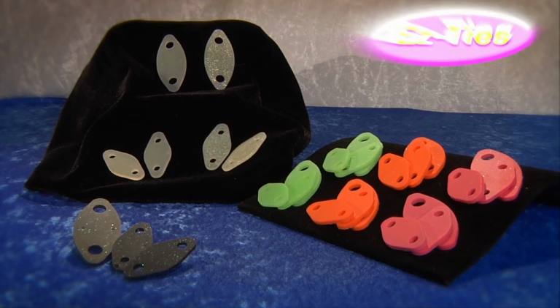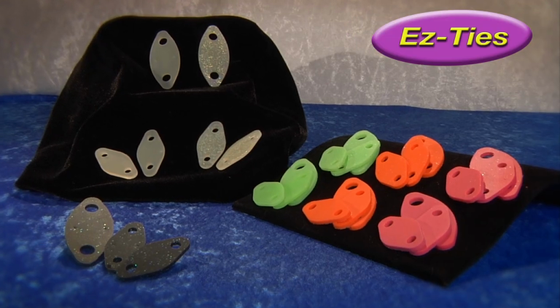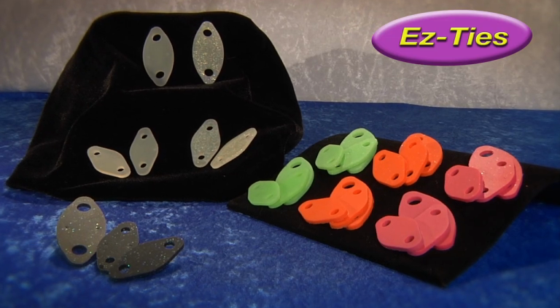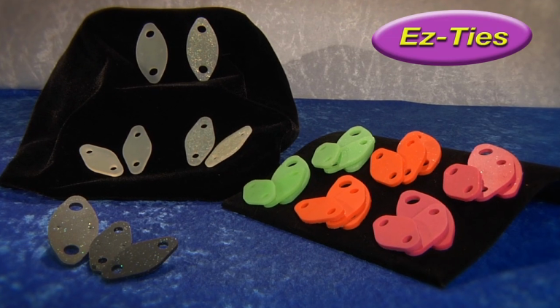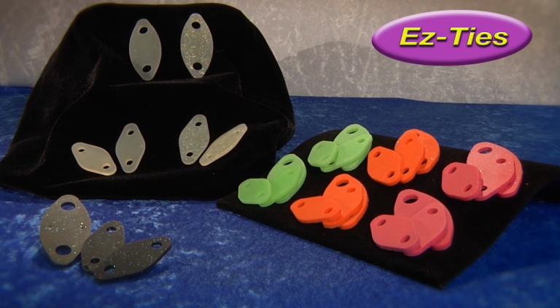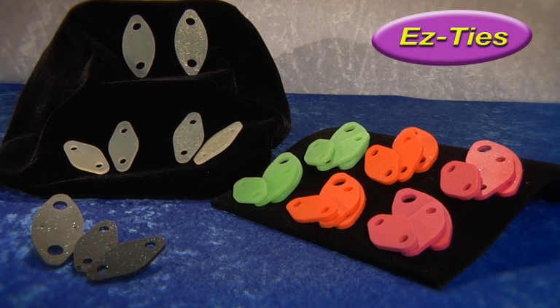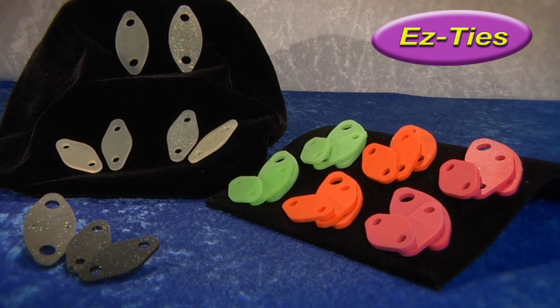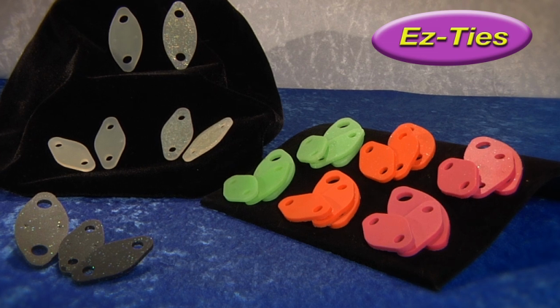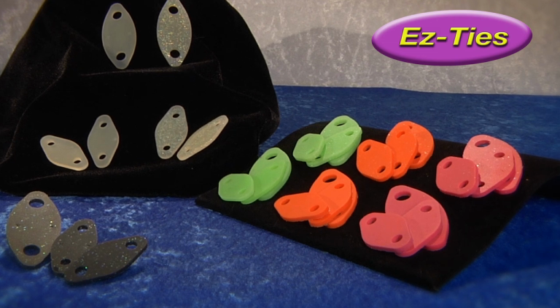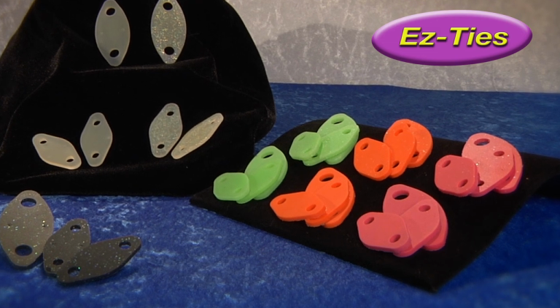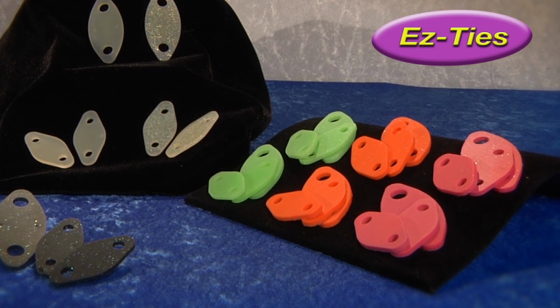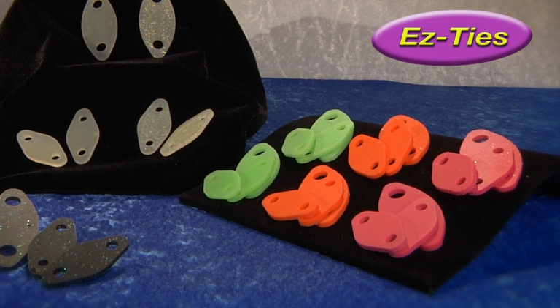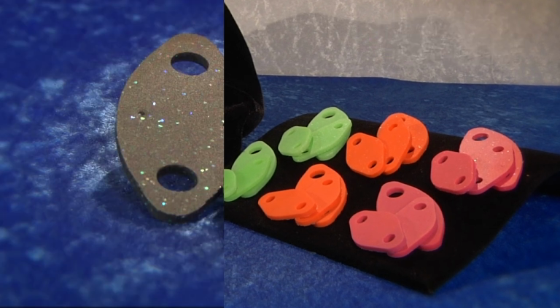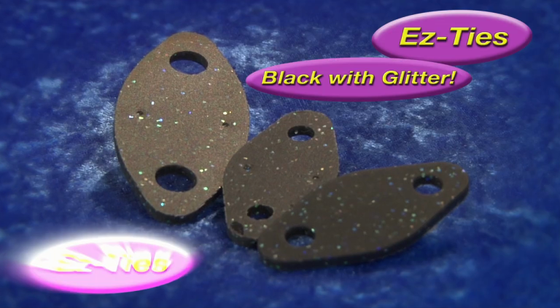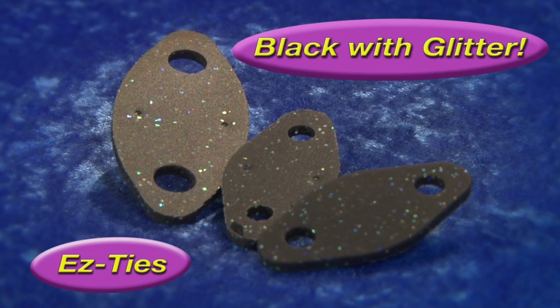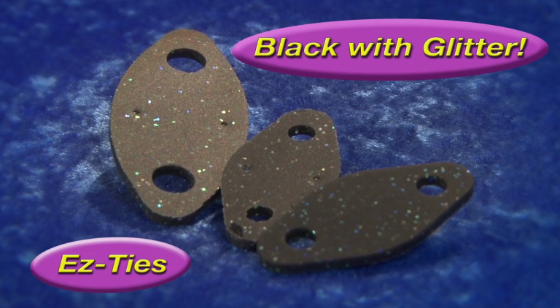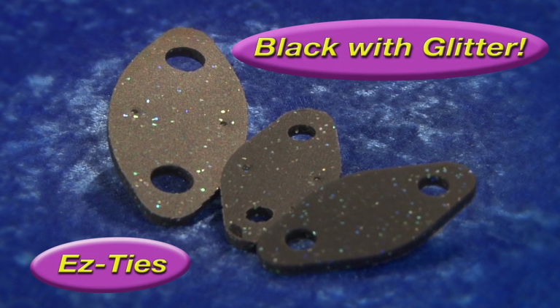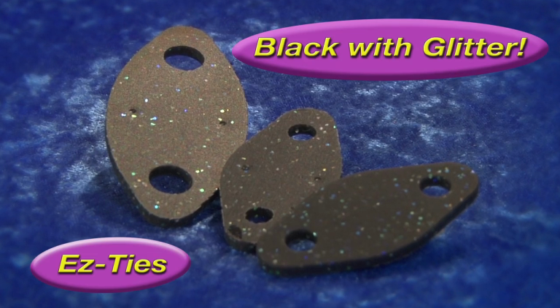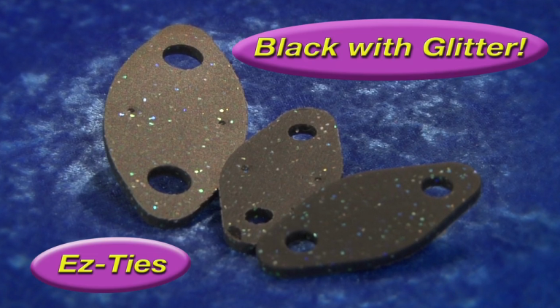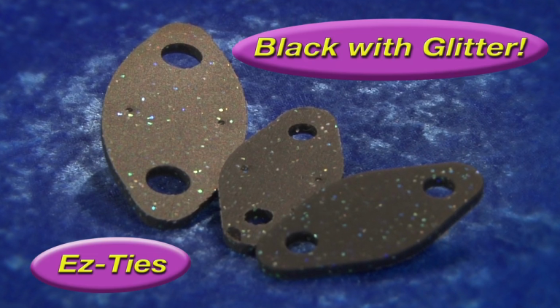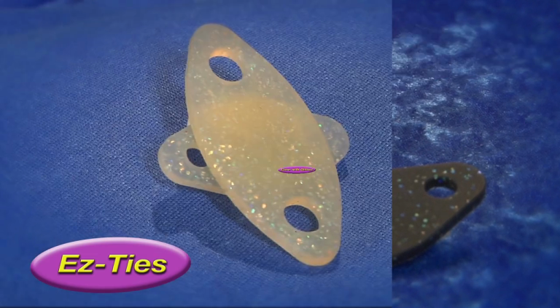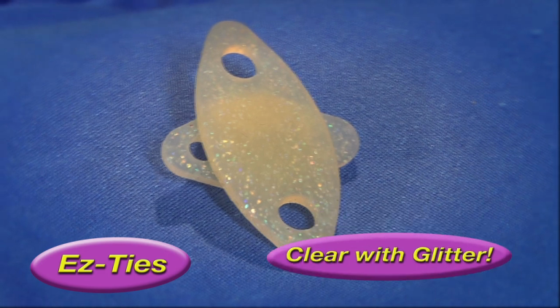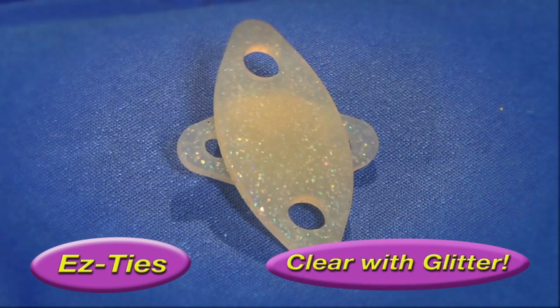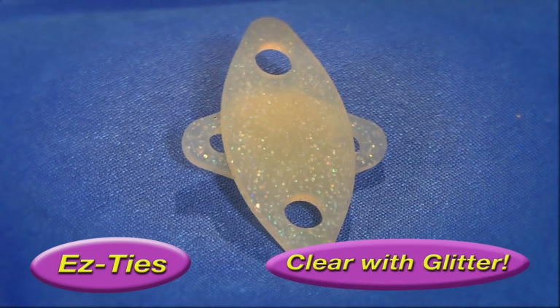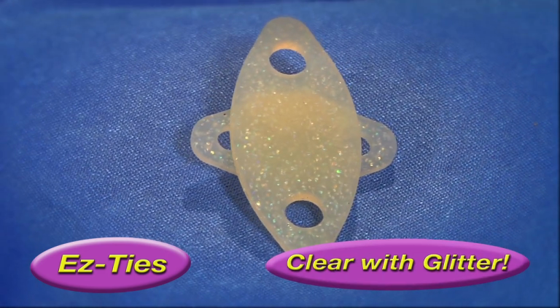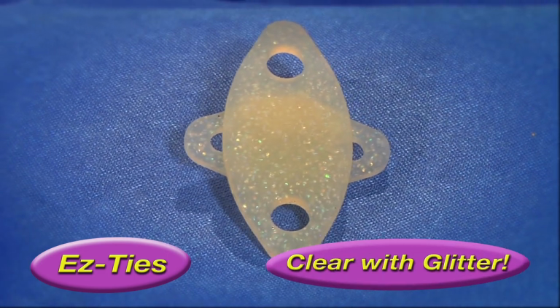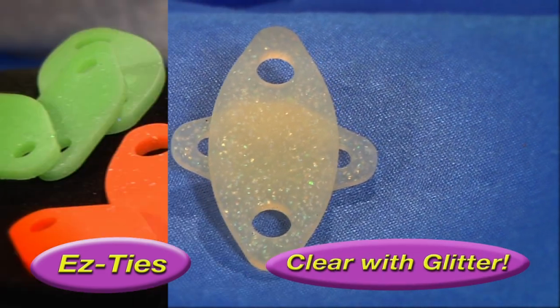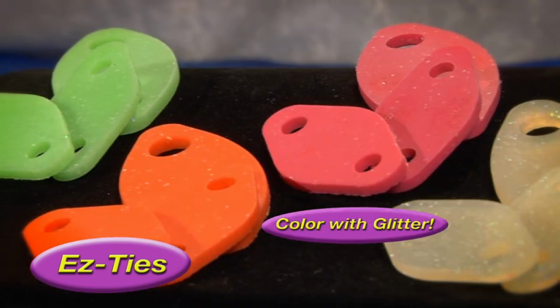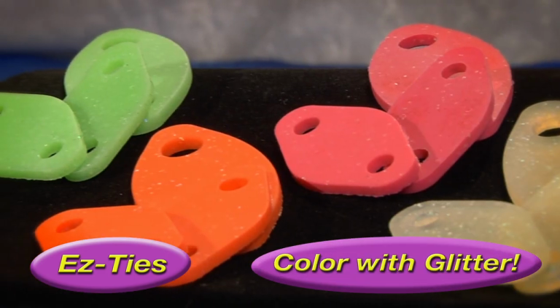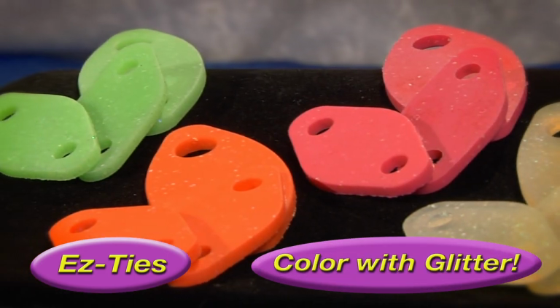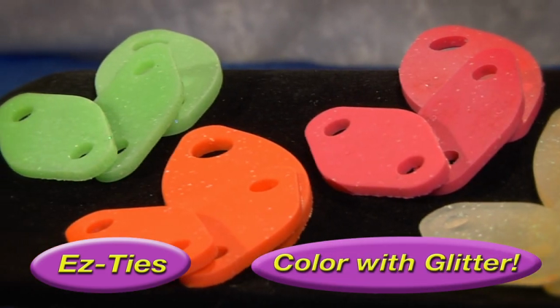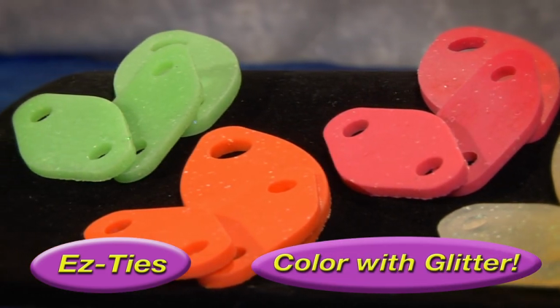Easy Ties come in two sizes as well as sets of three. Easy Ties come in black with glitter, clear with glitter, and other various vibrant colors with glitter.